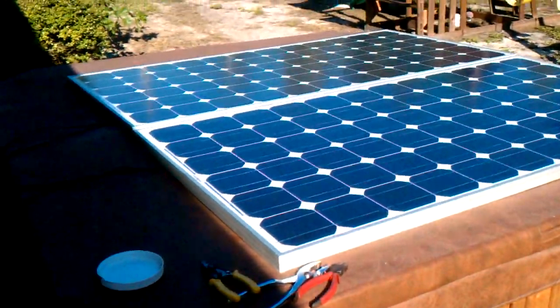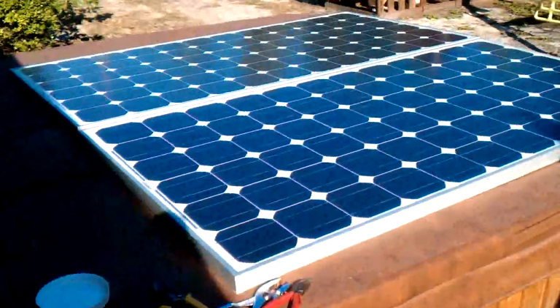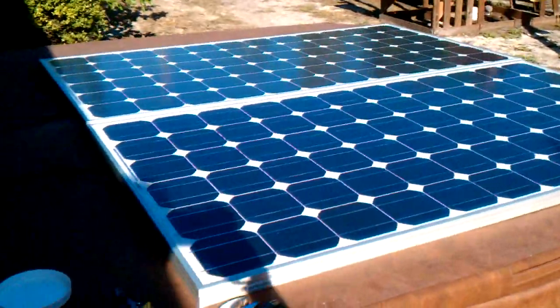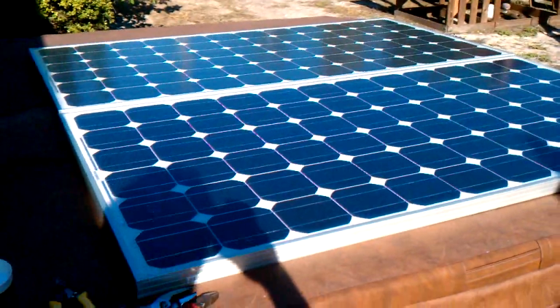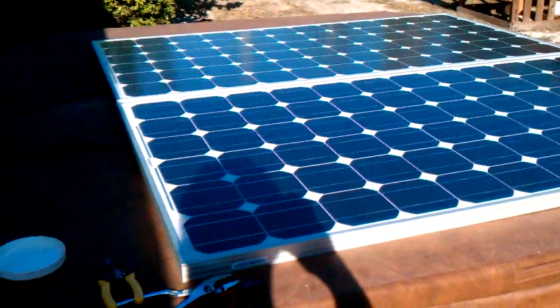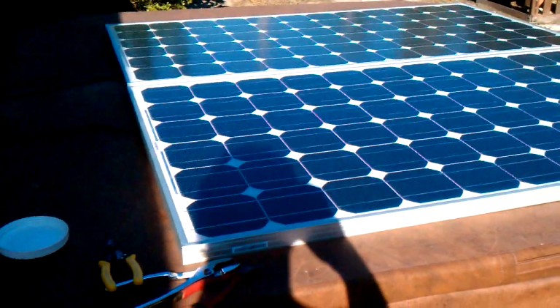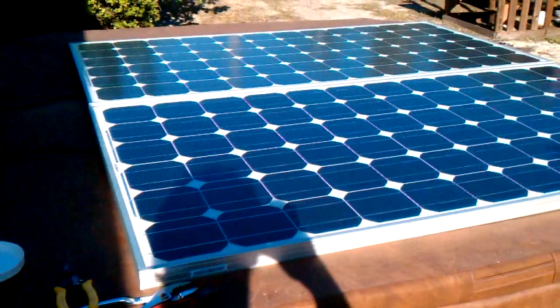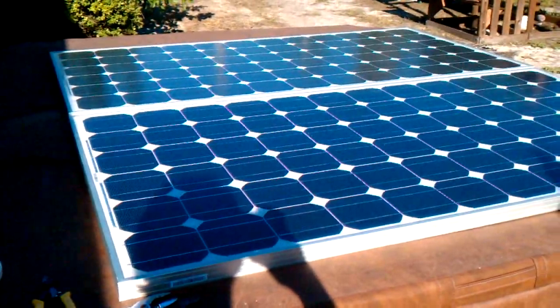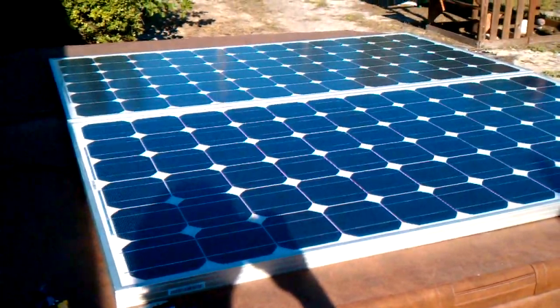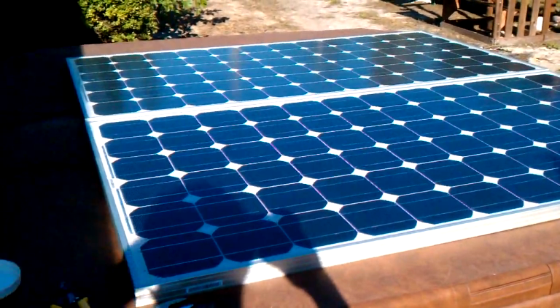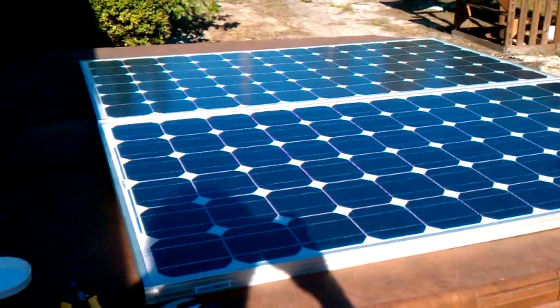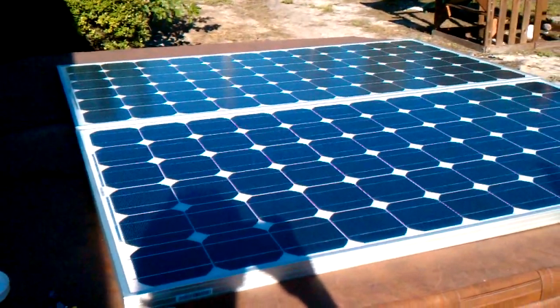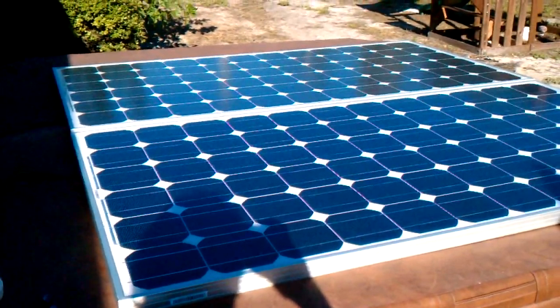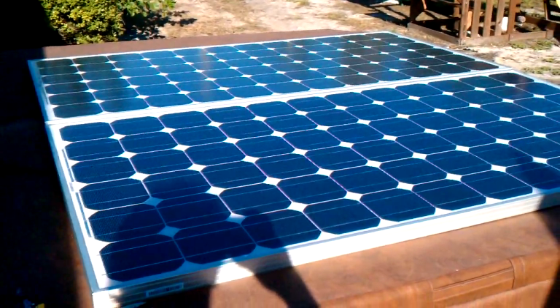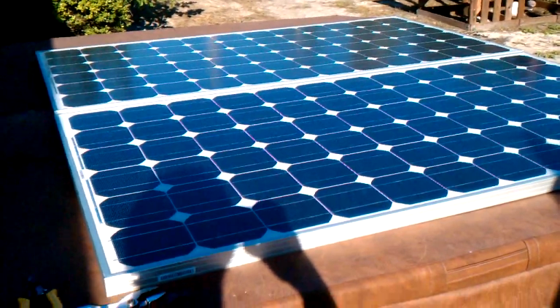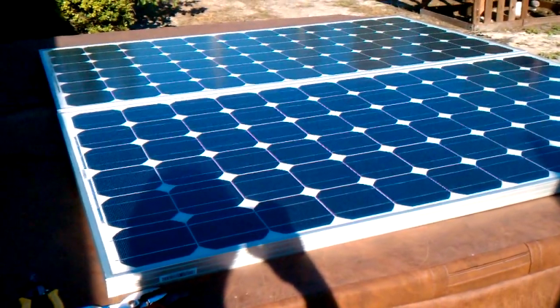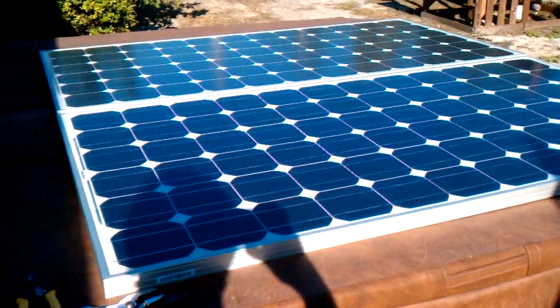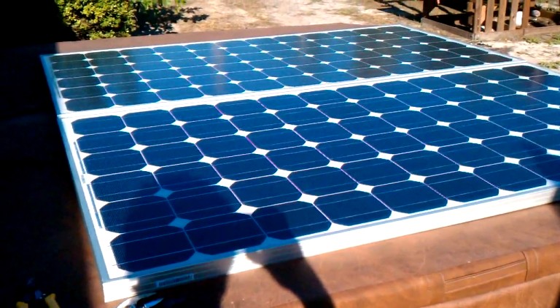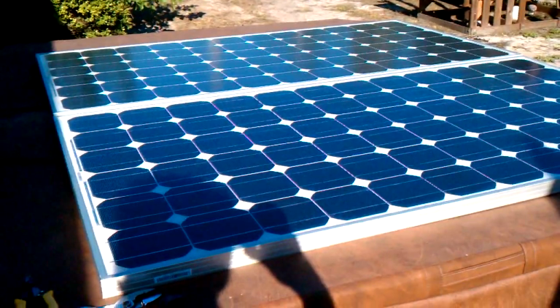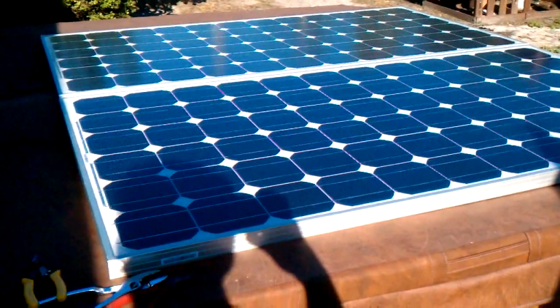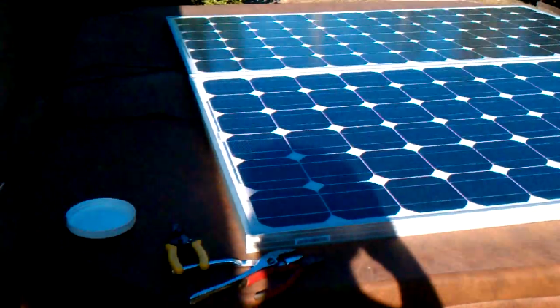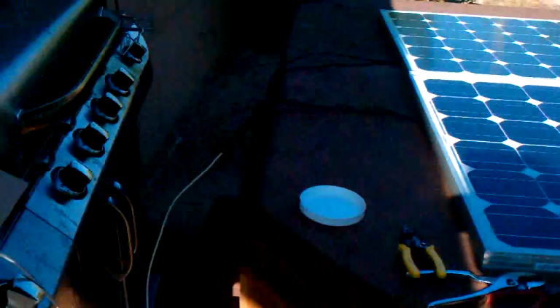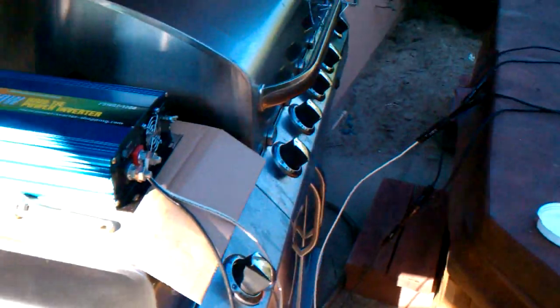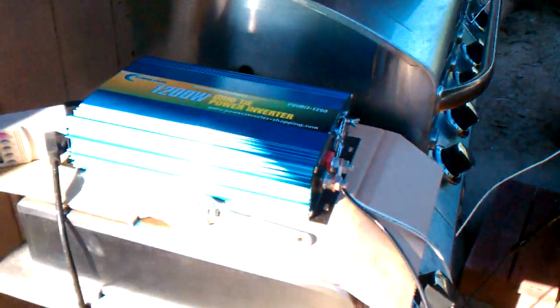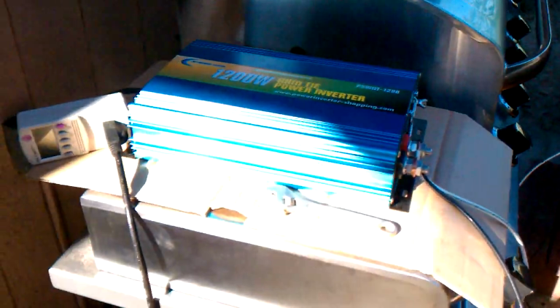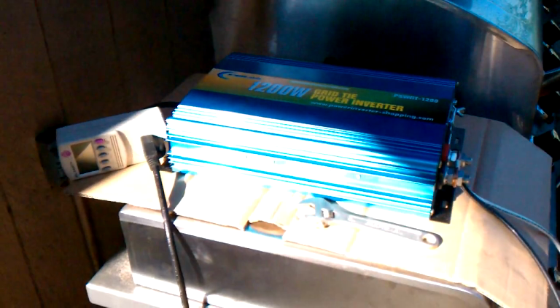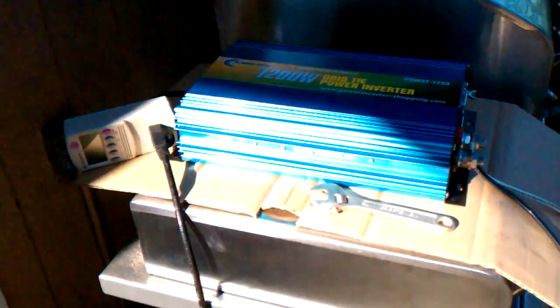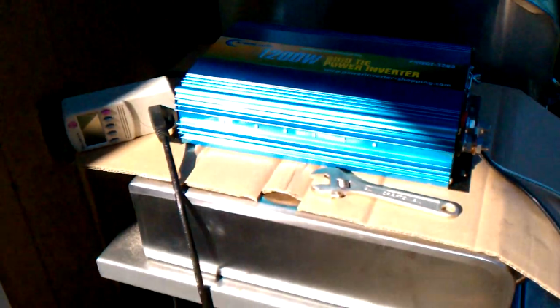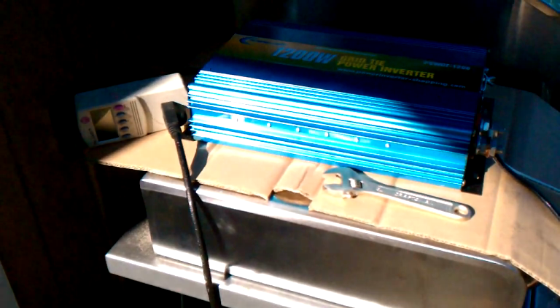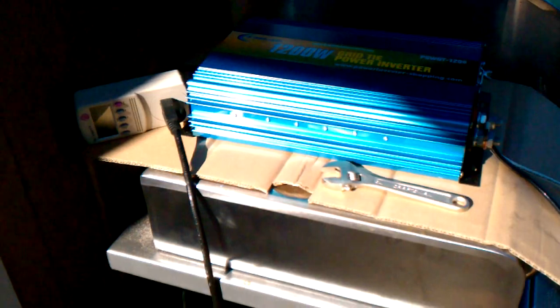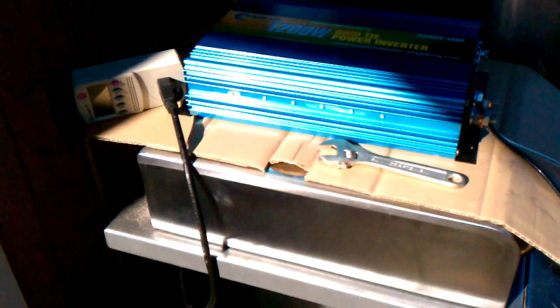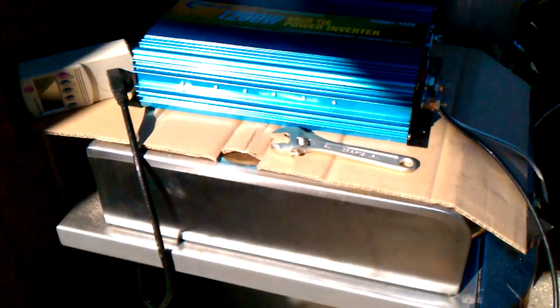So here we go again. Panels are hooked up and they are hooked up in parallel. They're producing 40 volts open circuit. We got the 1200 watt Power Jack grid tie all hooked up.